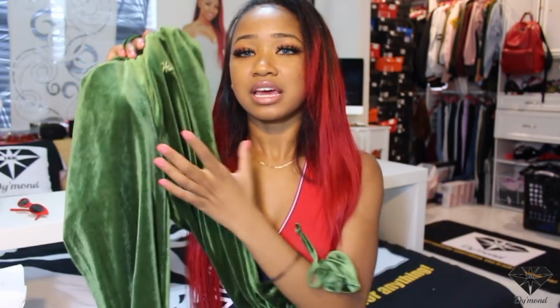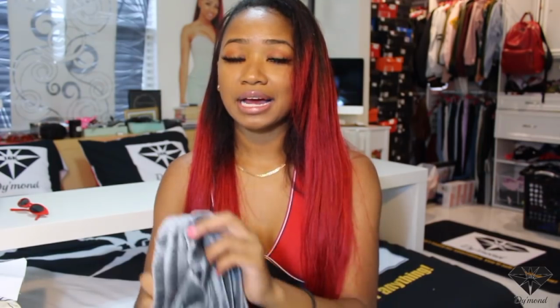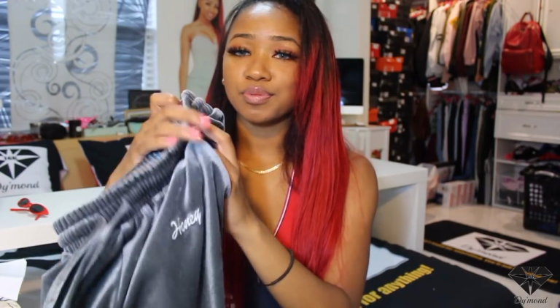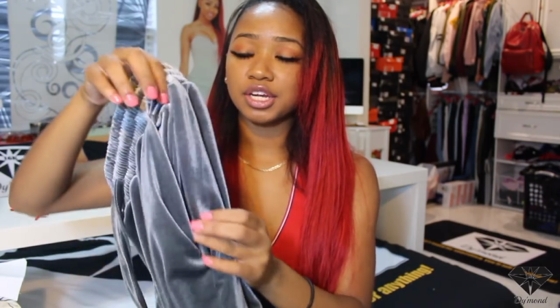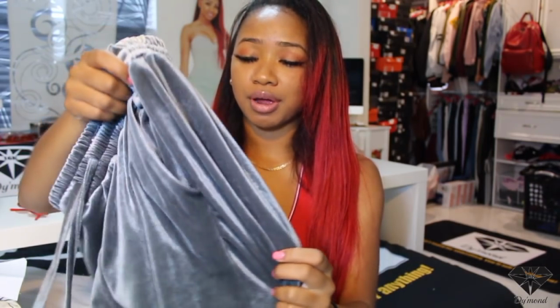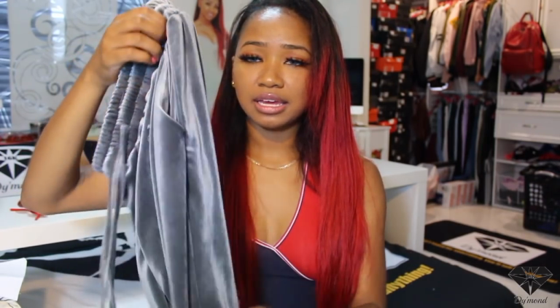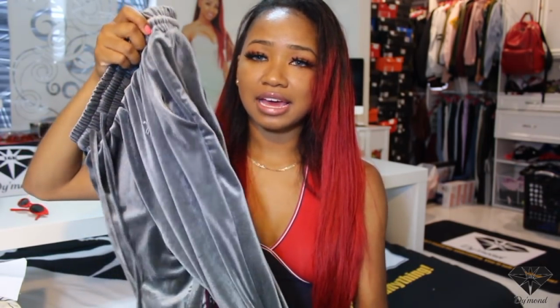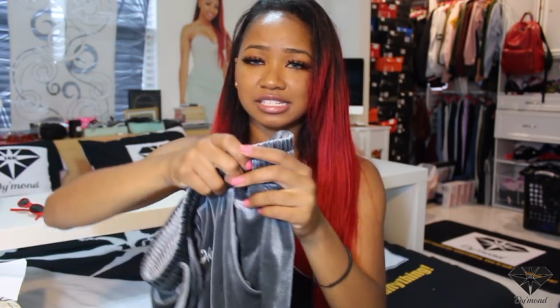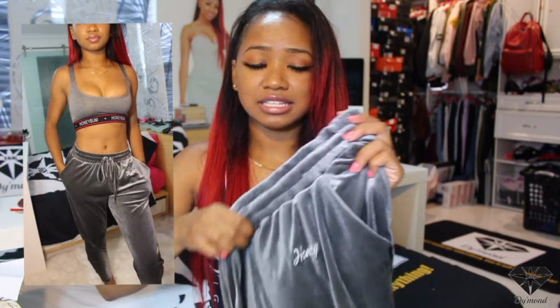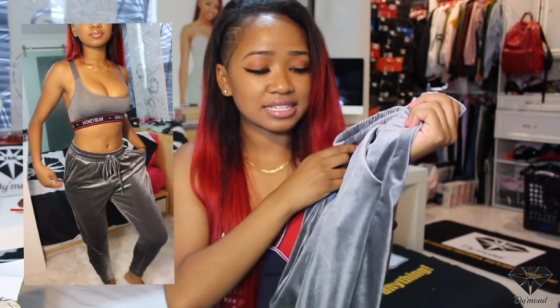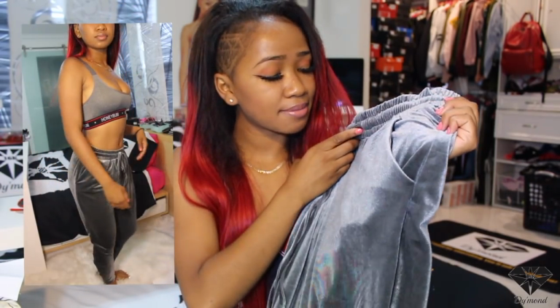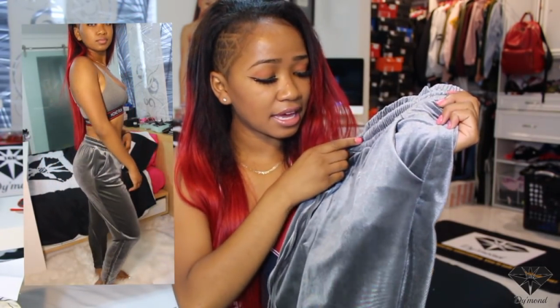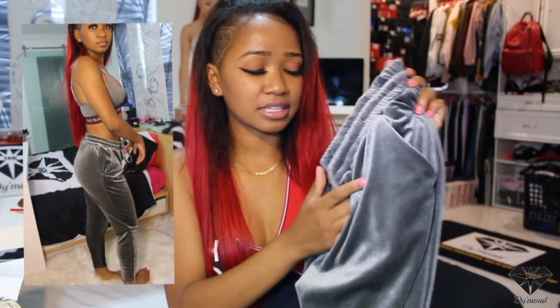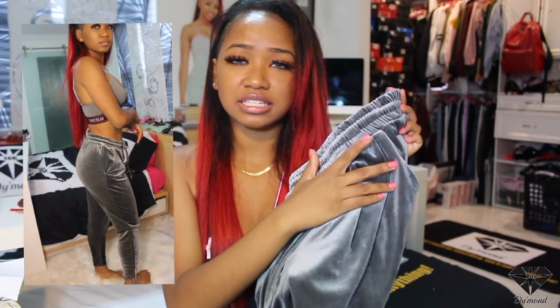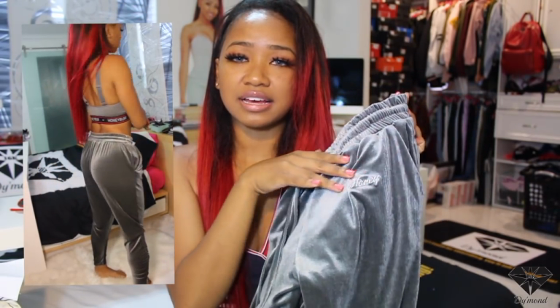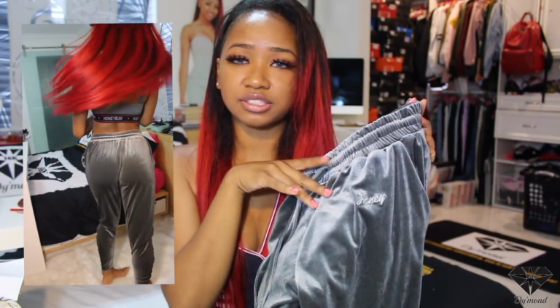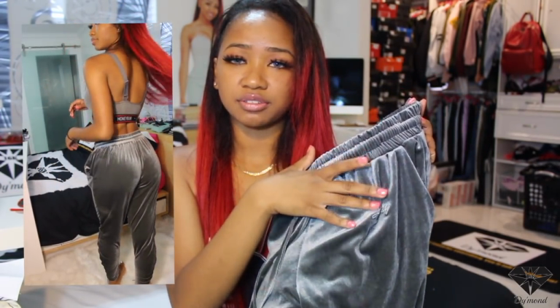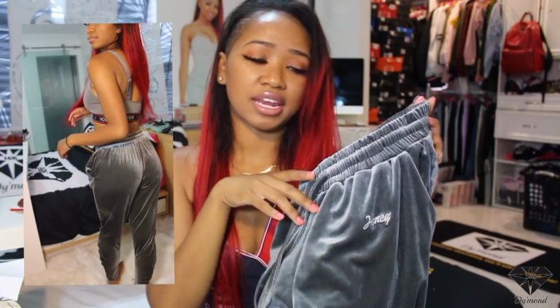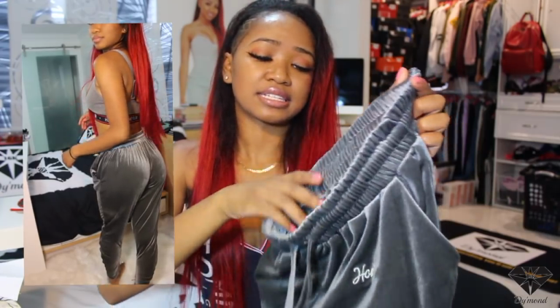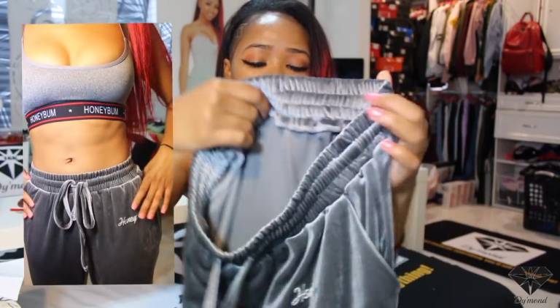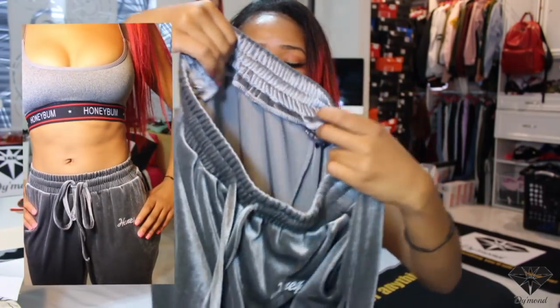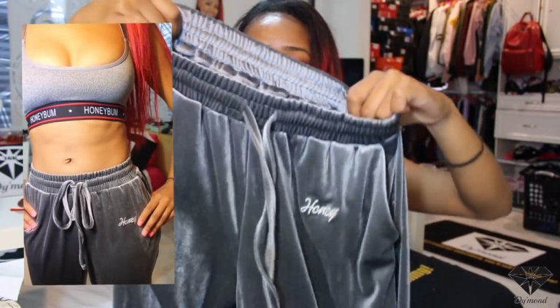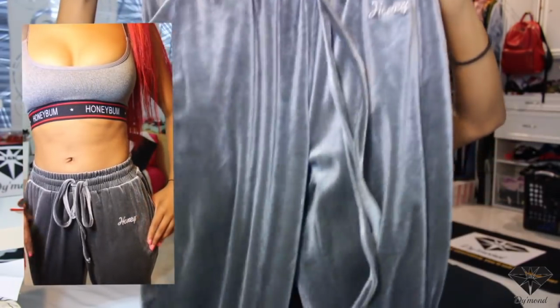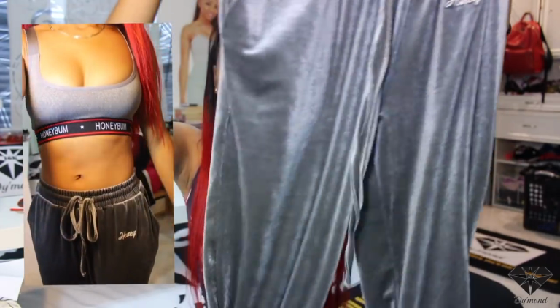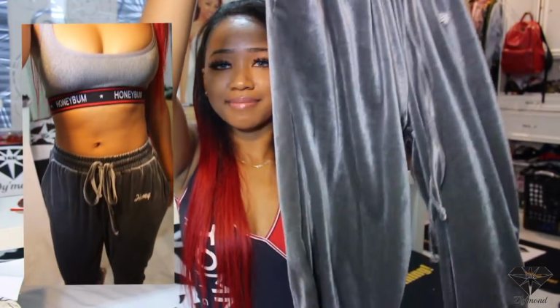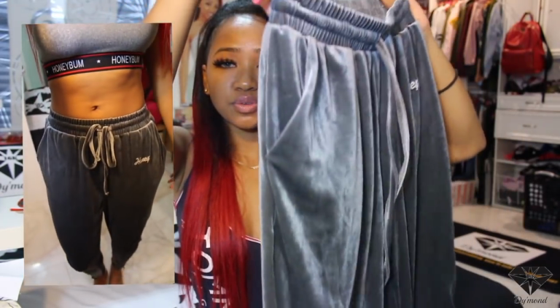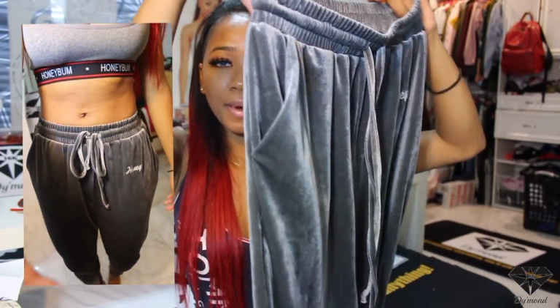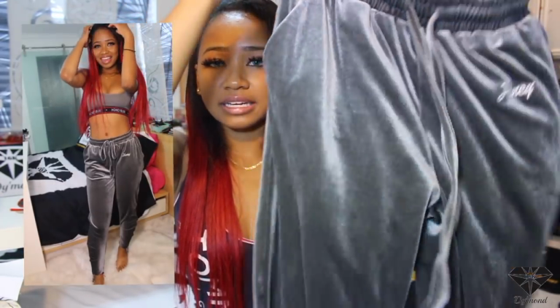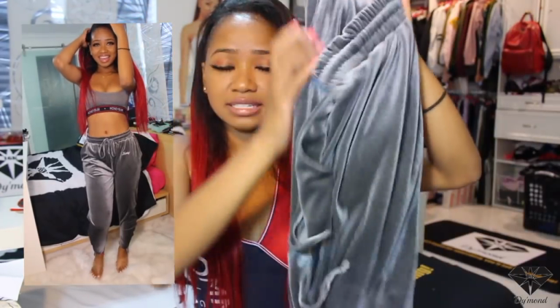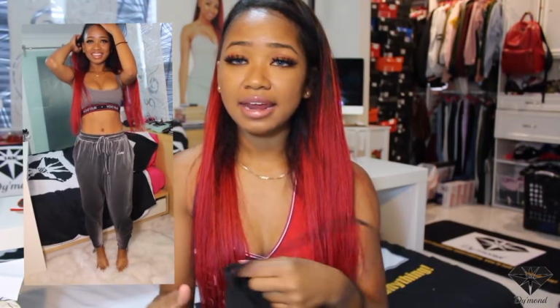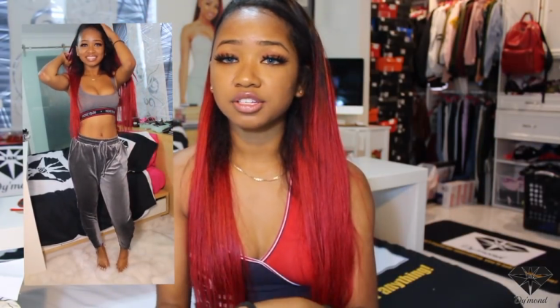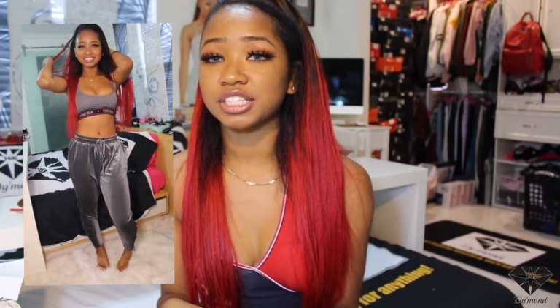I also got this one in gray — it has a little silver writing that says 'Honey' and it looks exactly the same. They do have pockets.